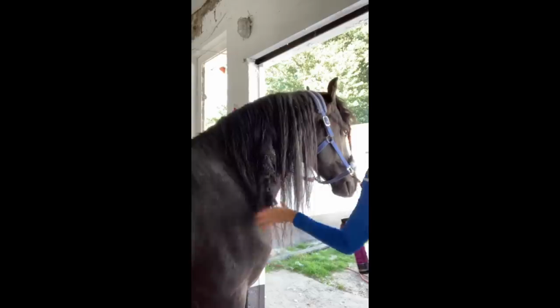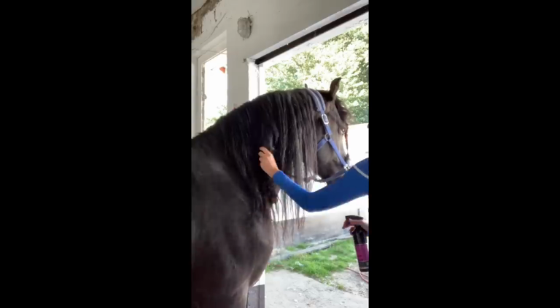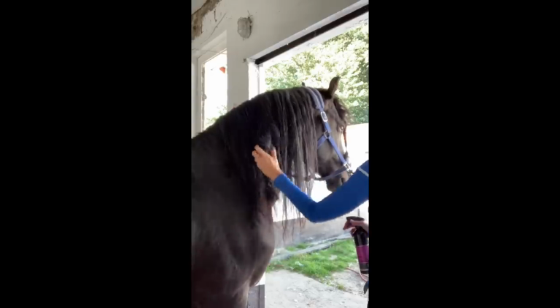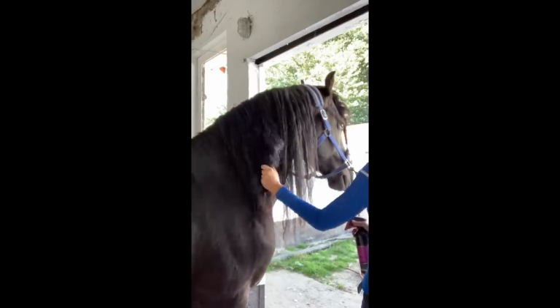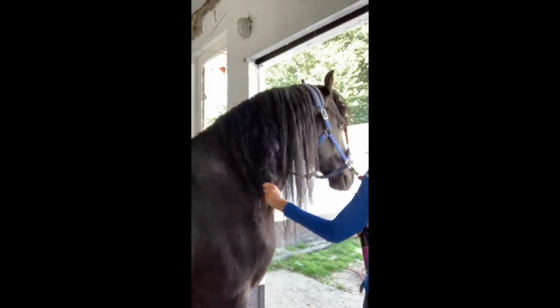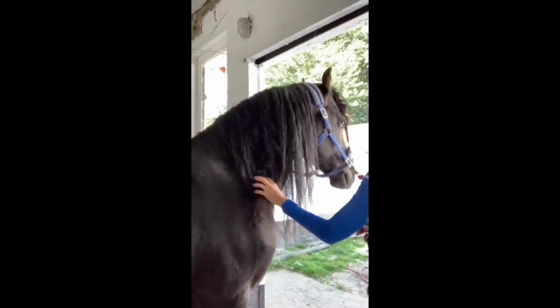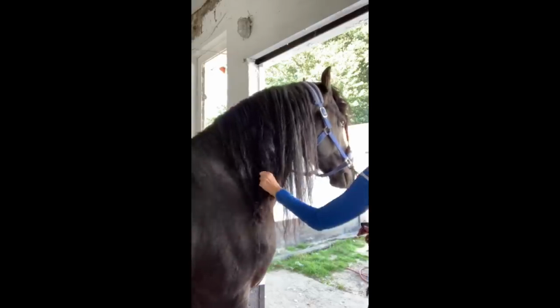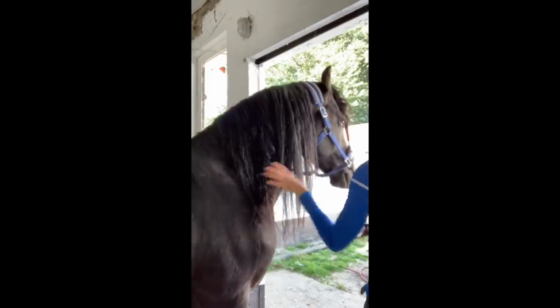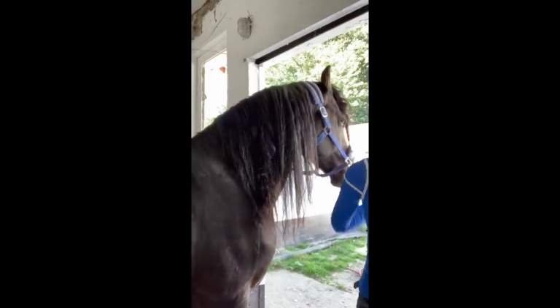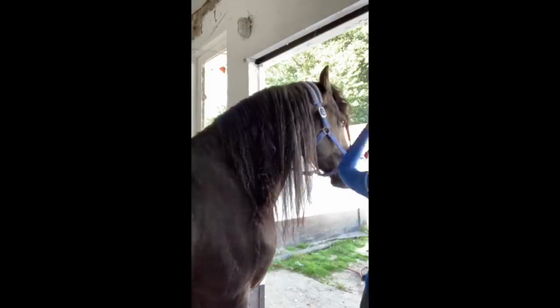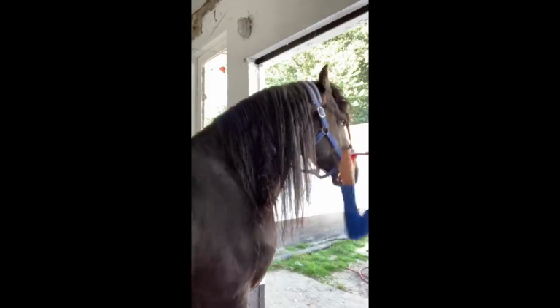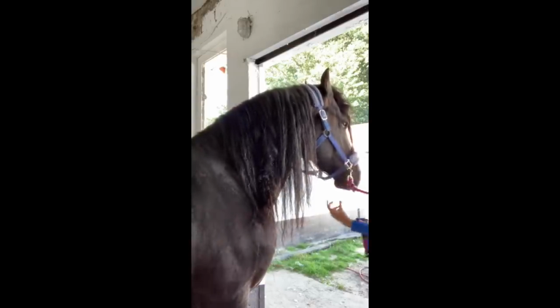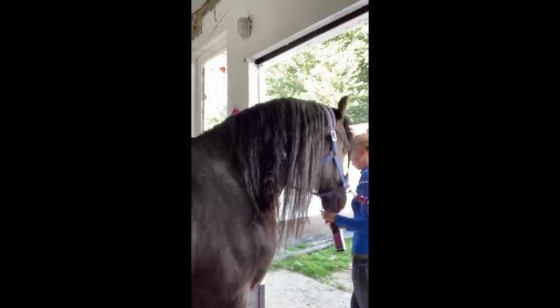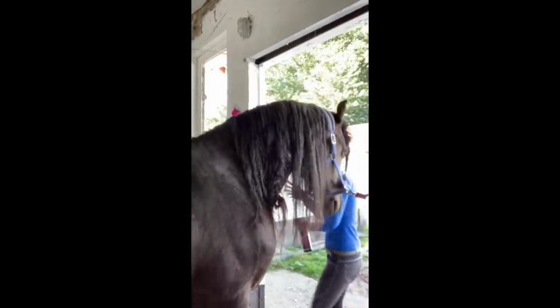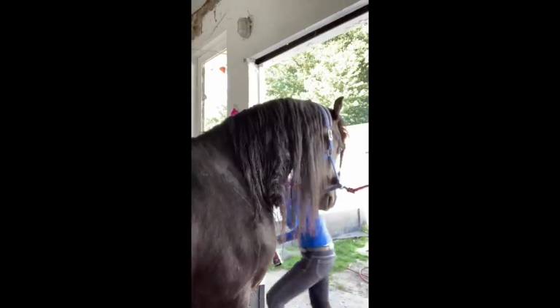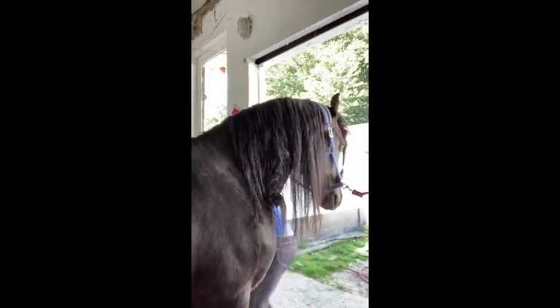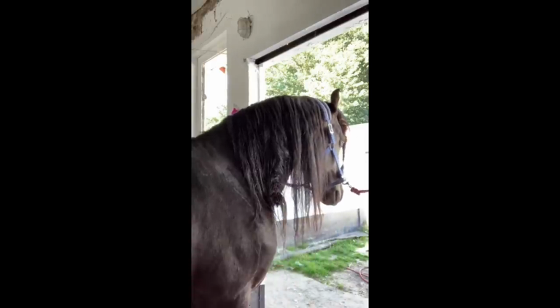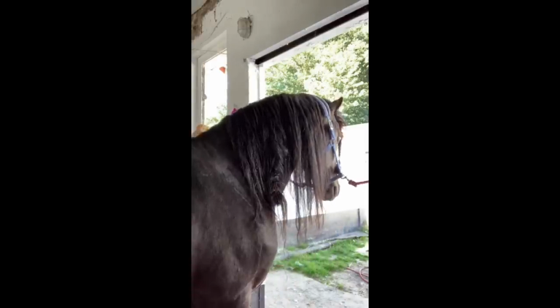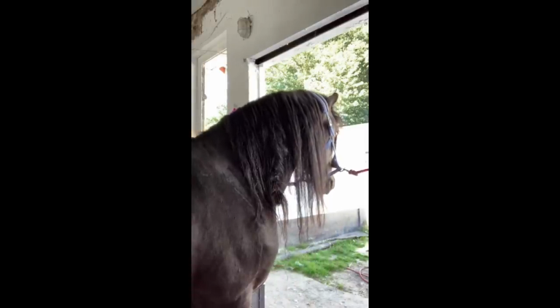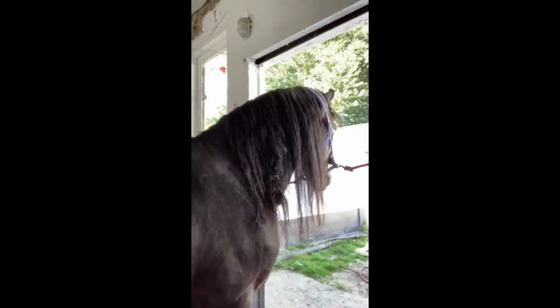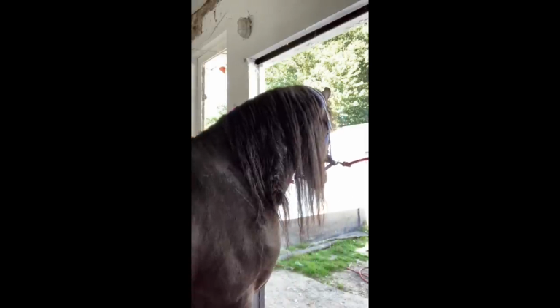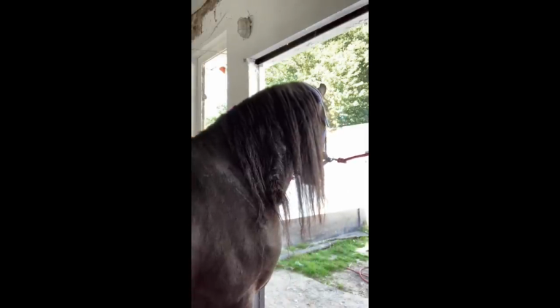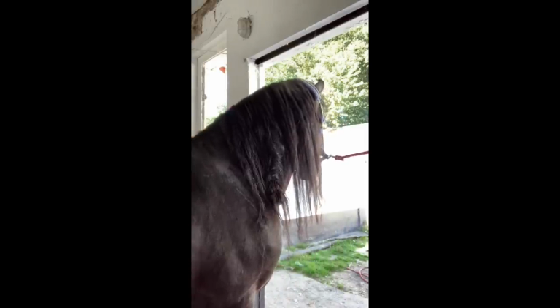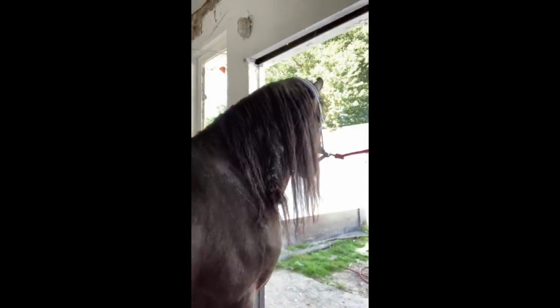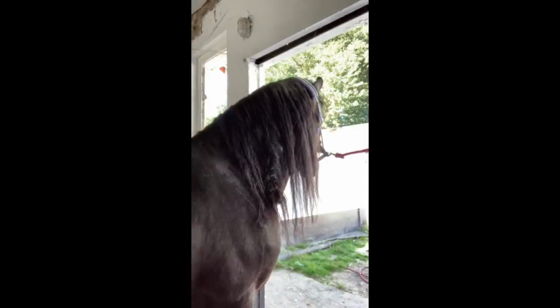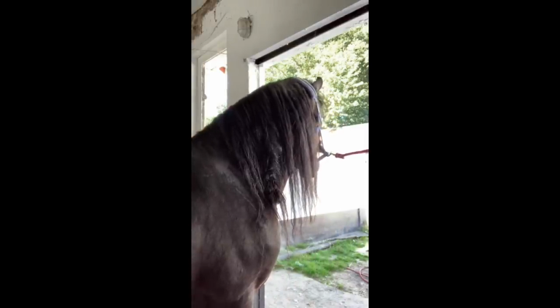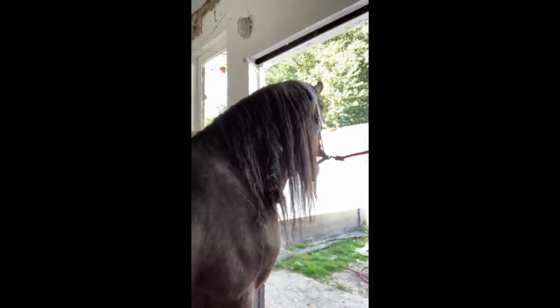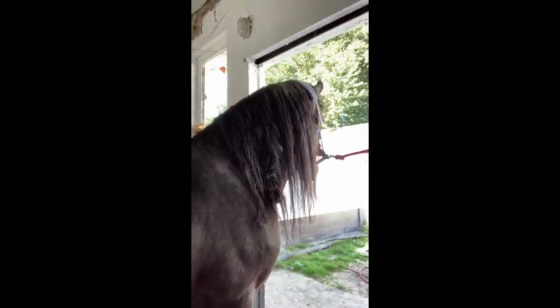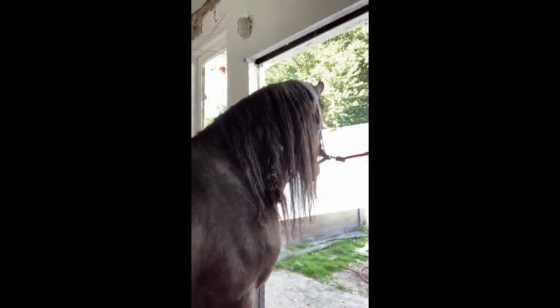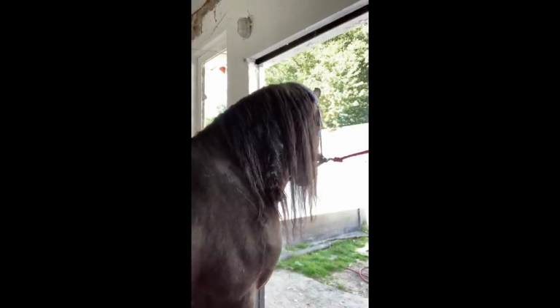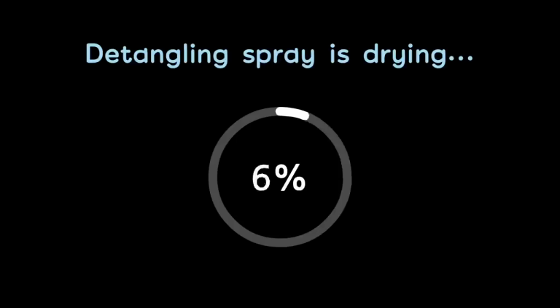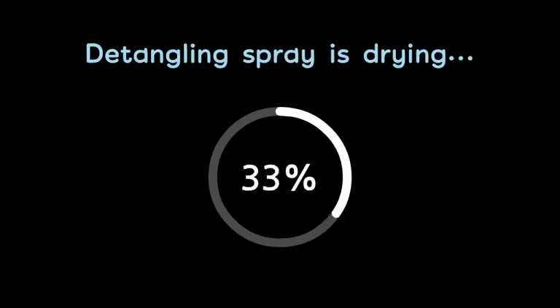Before we can start brushing and detangling, the hair needs to be dry. While it is drying you can groom the rest of his body, spray his tail, or clean his hooves.